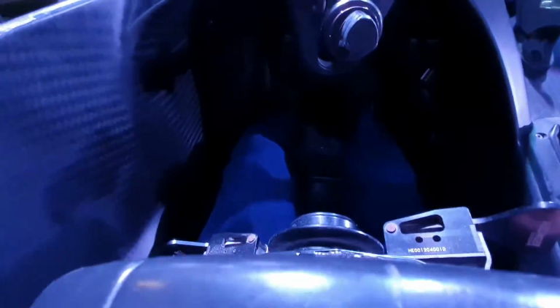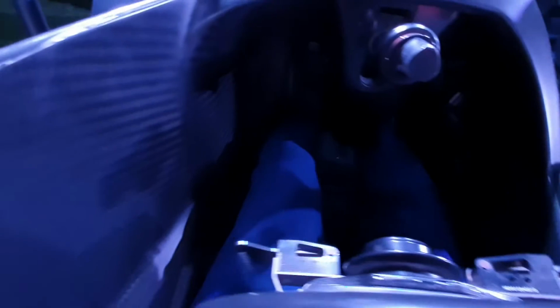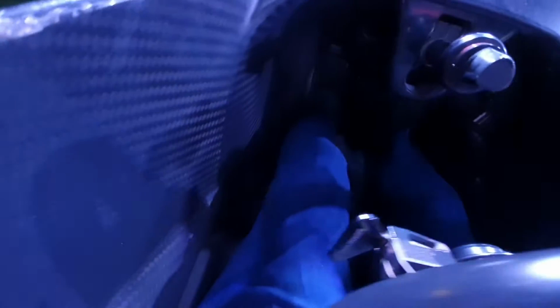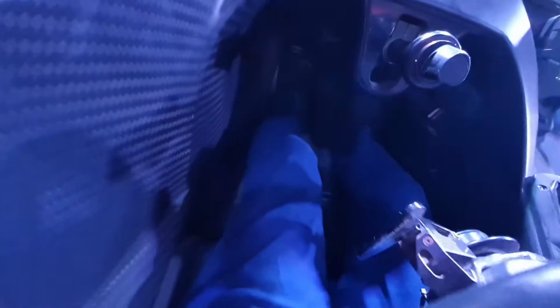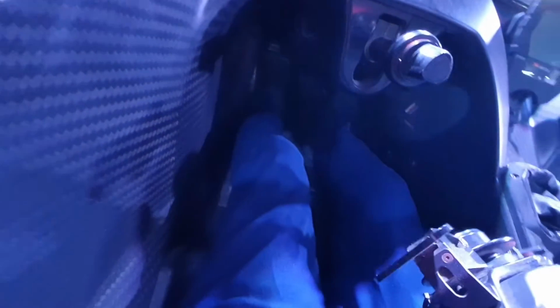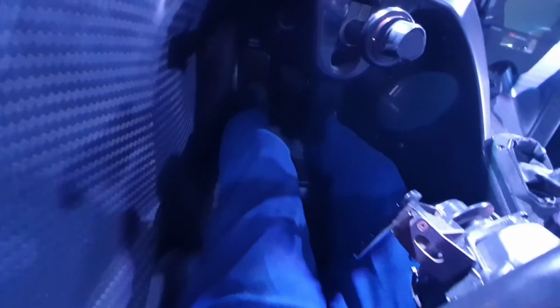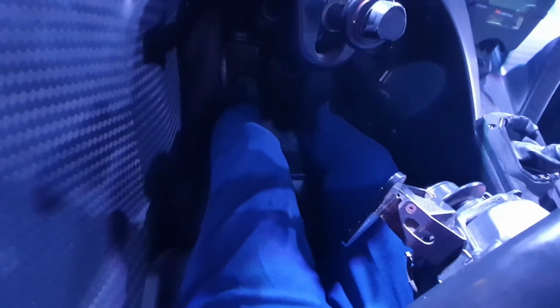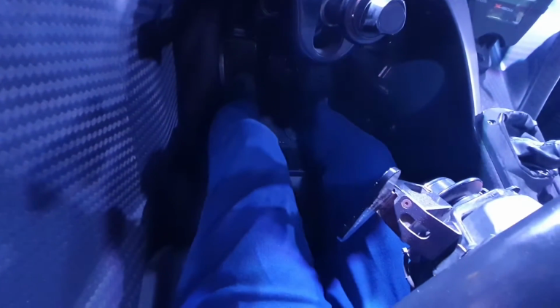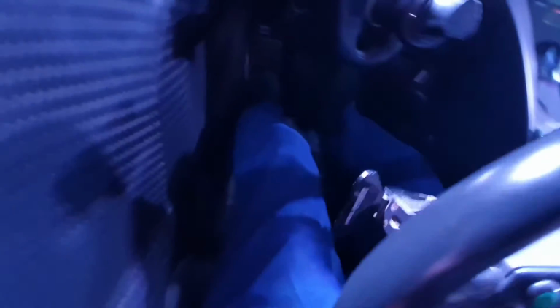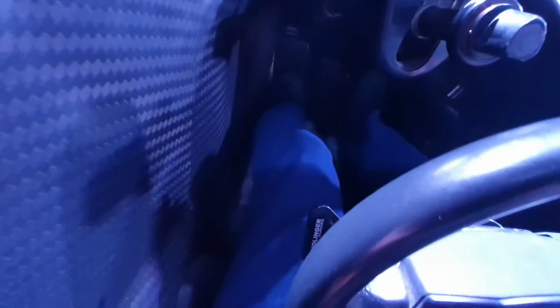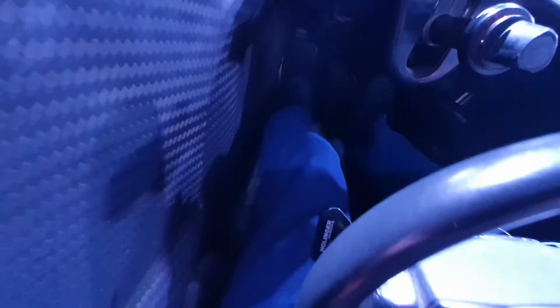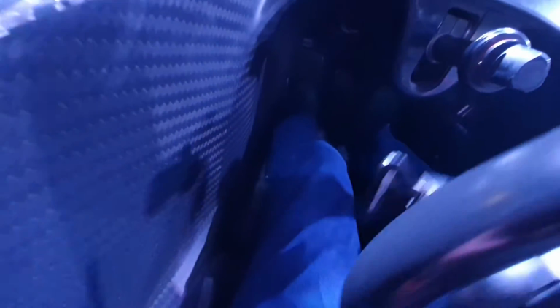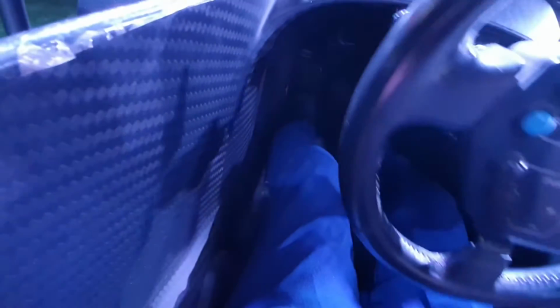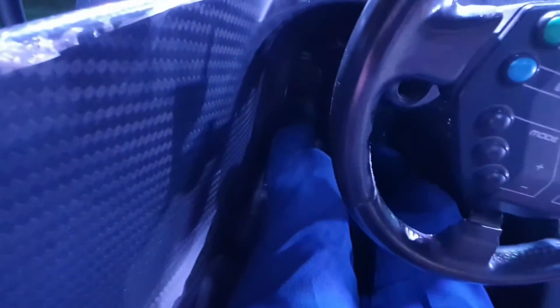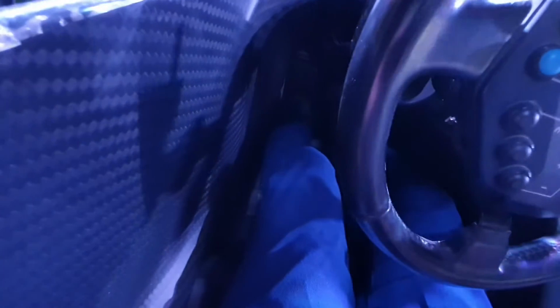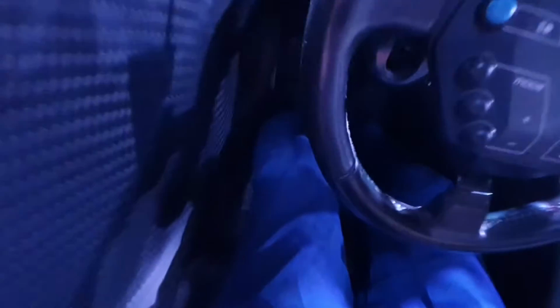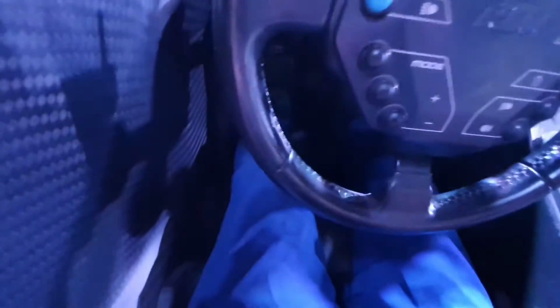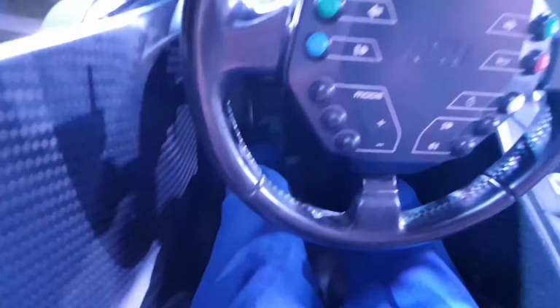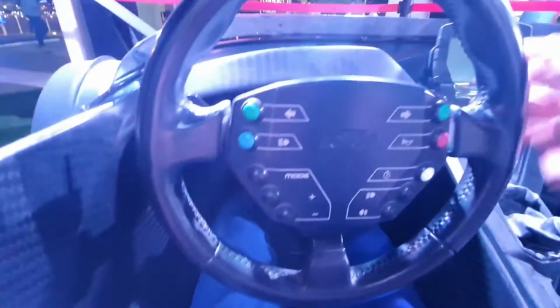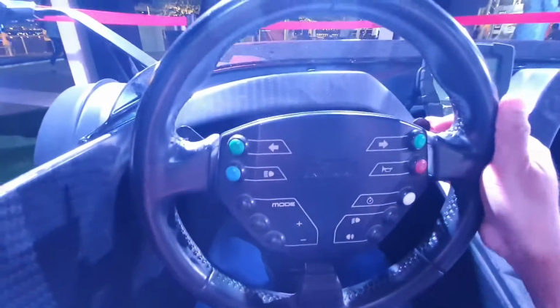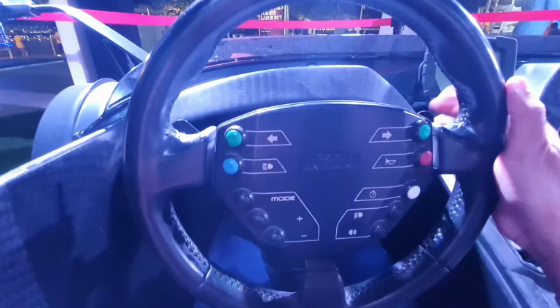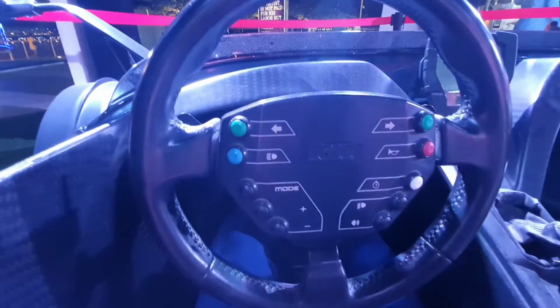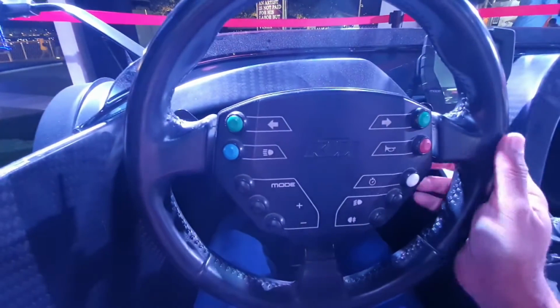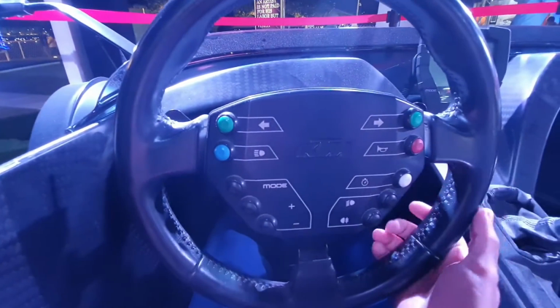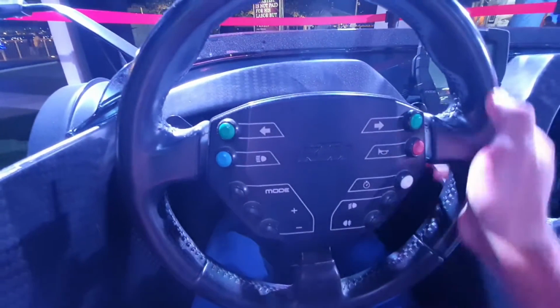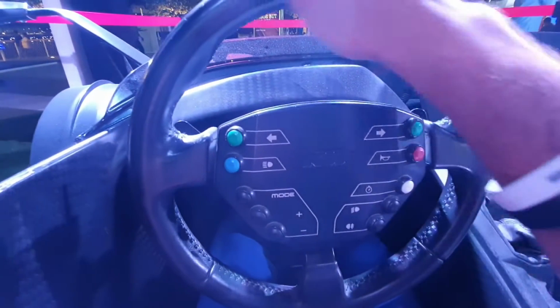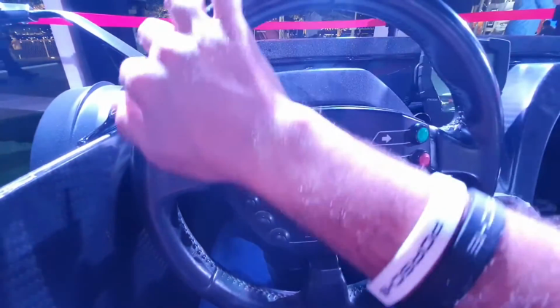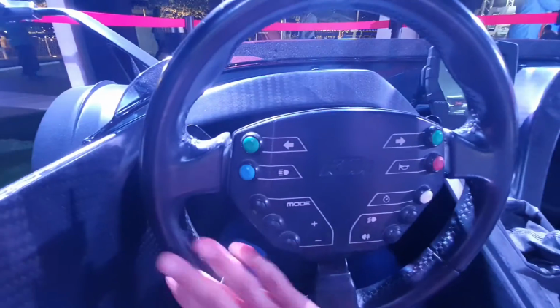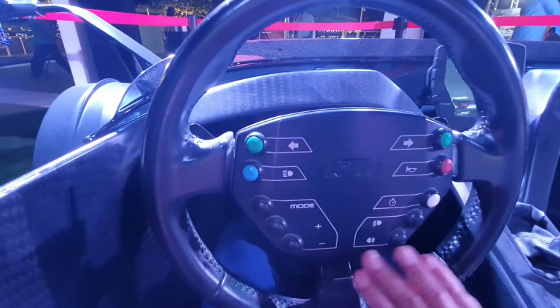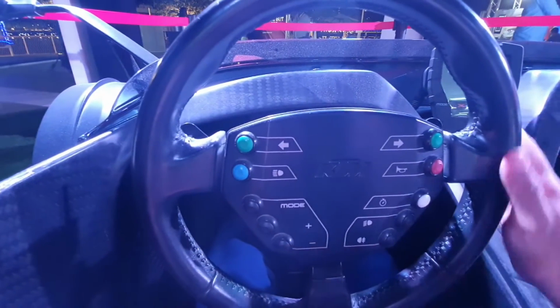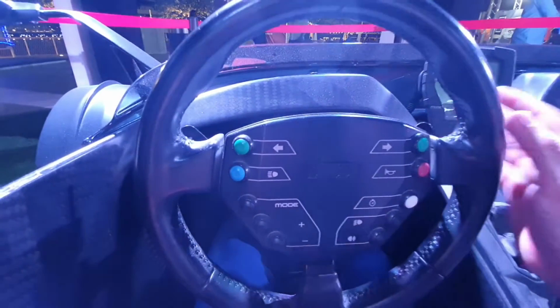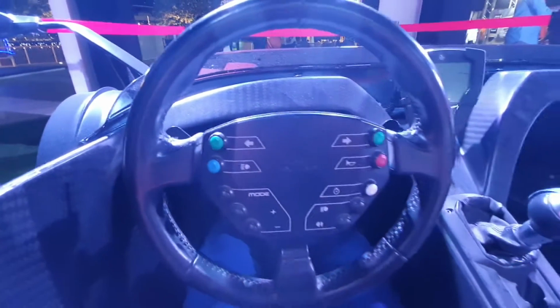Since it has no doors, that's why the steering wheel is removable — so you can get in and out very easily. If you want to adjust your seat, you can't do that. But you can adjust the pedals to move them away or move them closer to you, so that's a nice touch at least.